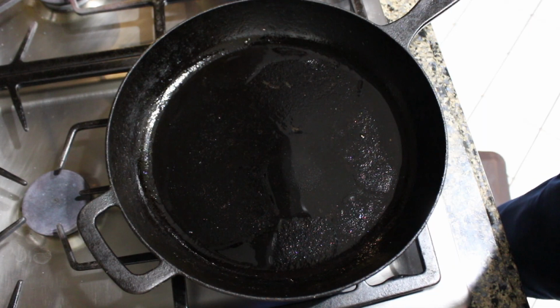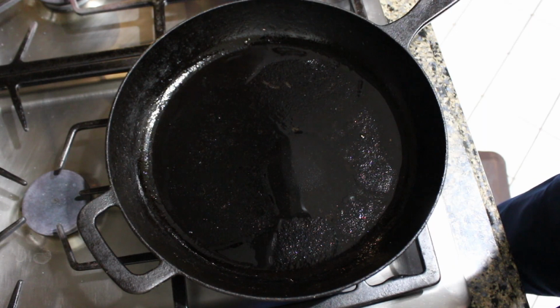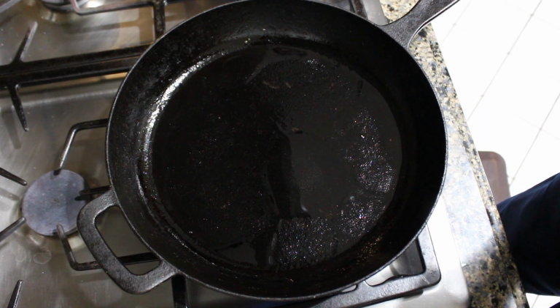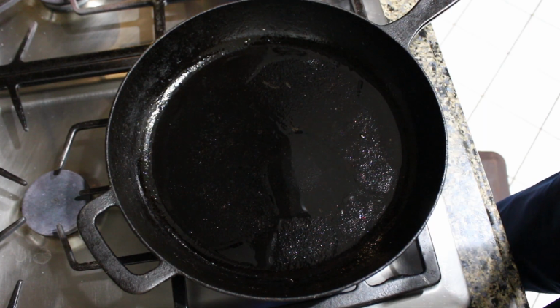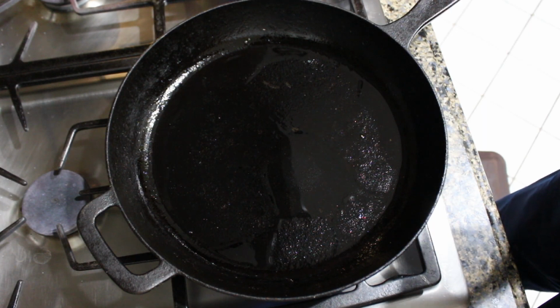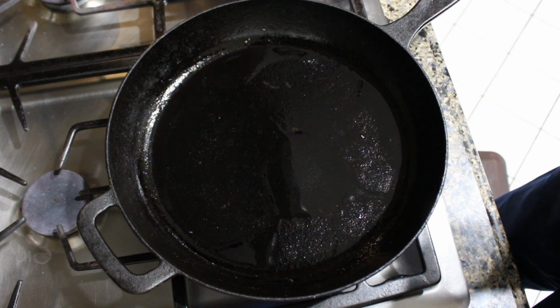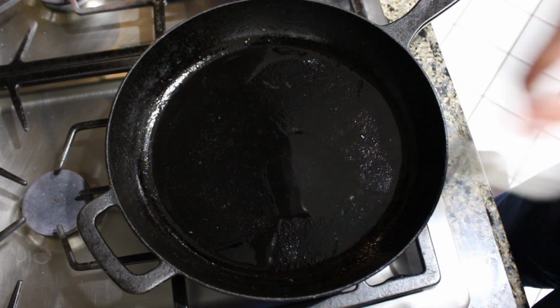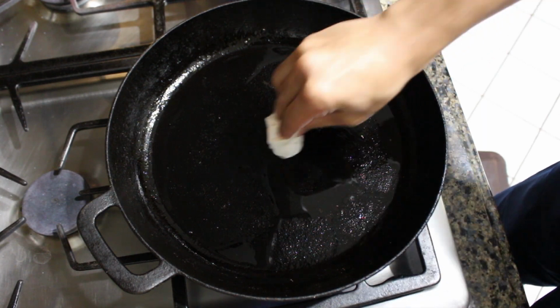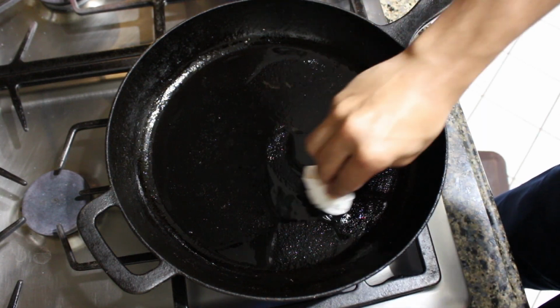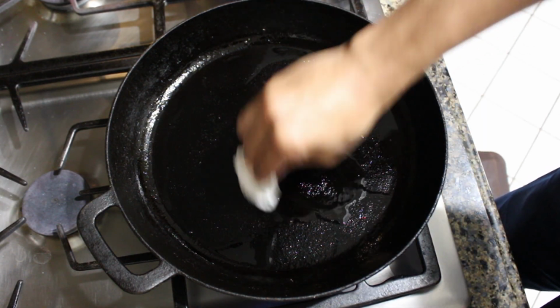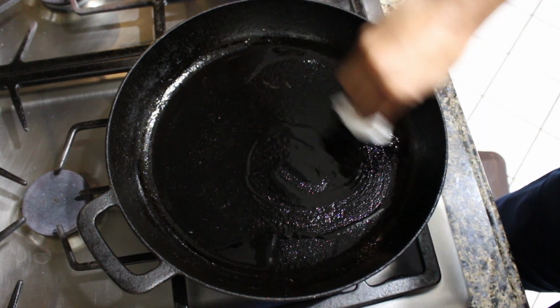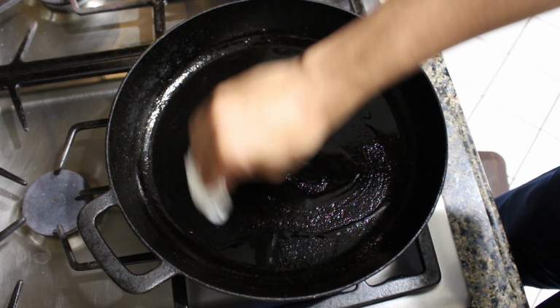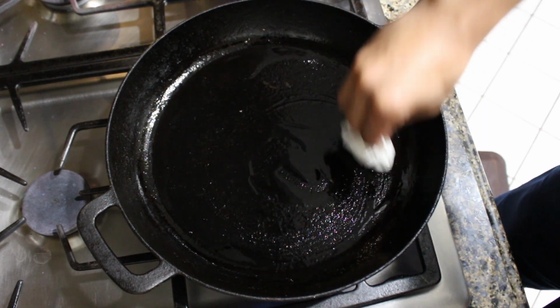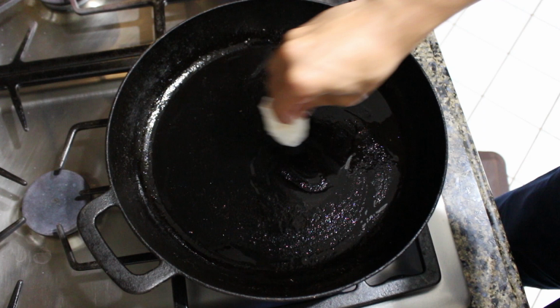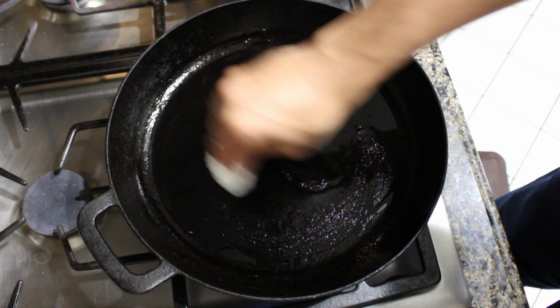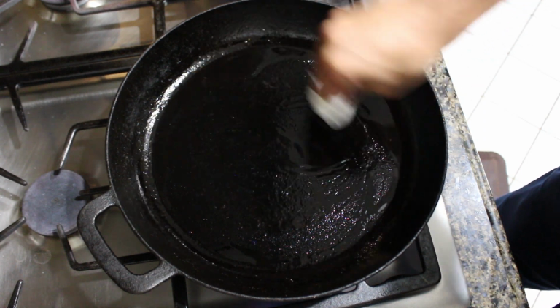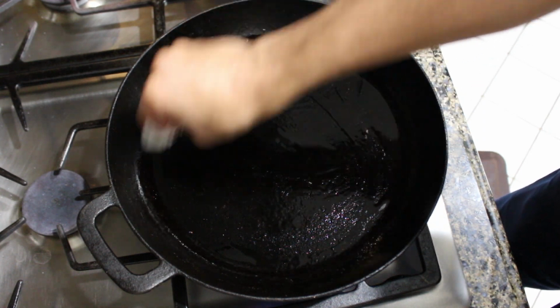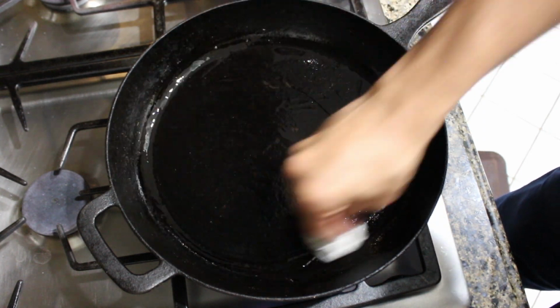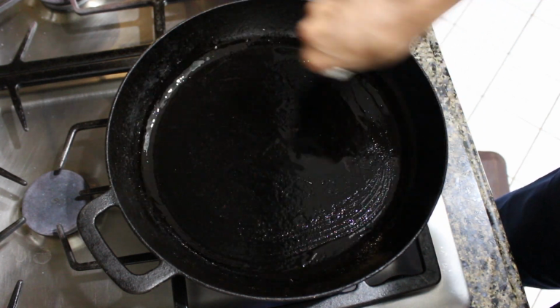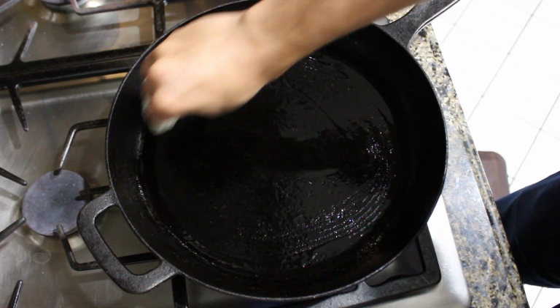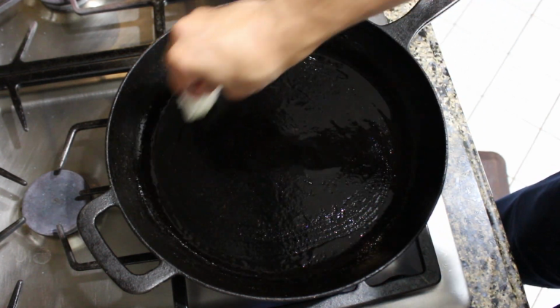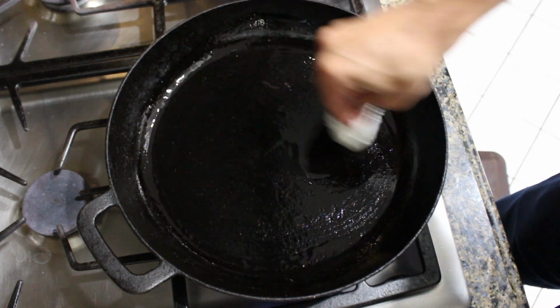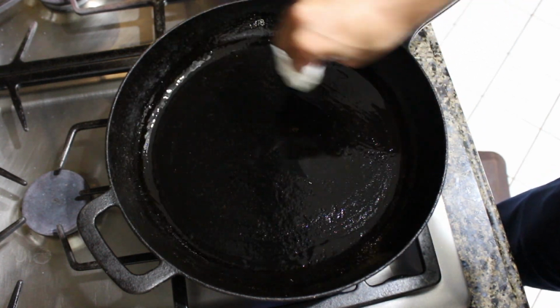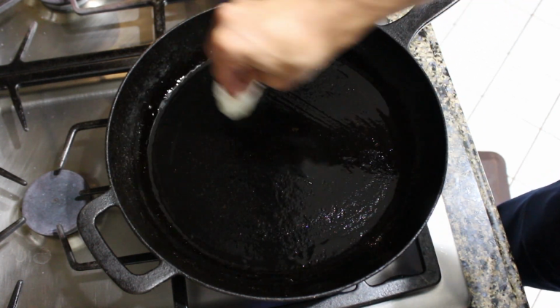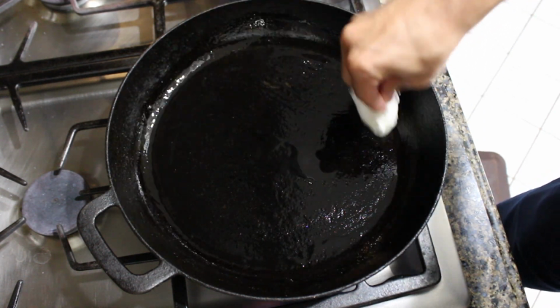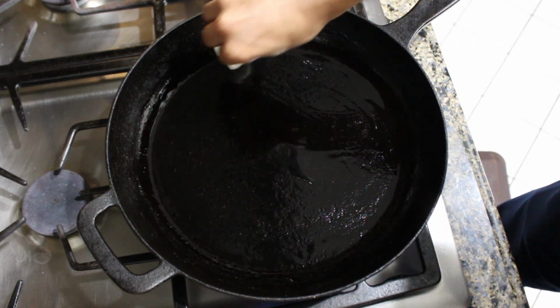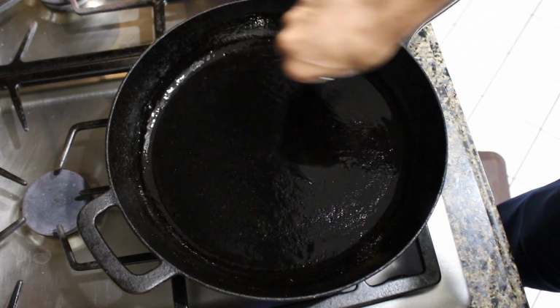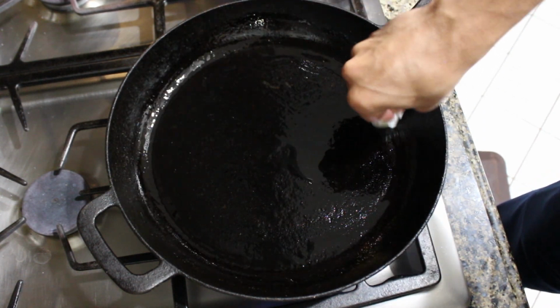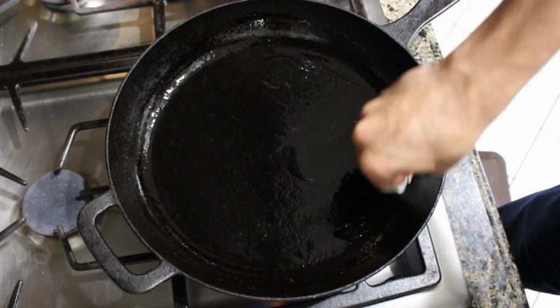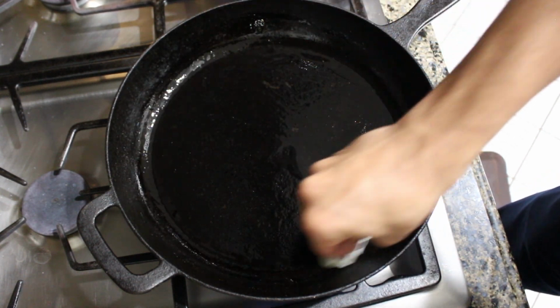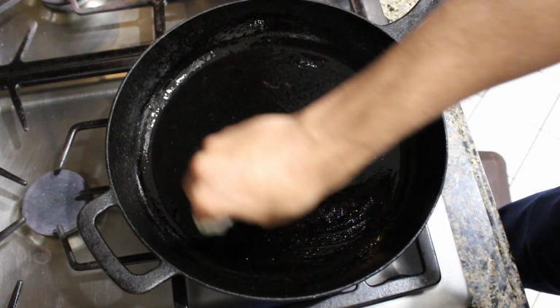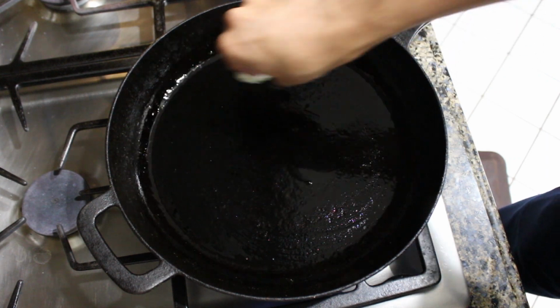Once the oil is shimmering and just barely starting to smoke, we're going to wipe out most of the oil and leave behind just a thin film. Then we're going to turn off the heat and let the pan cool down for a bit.